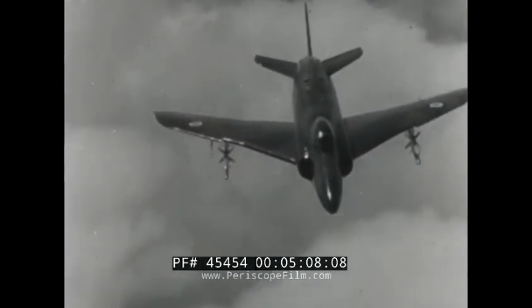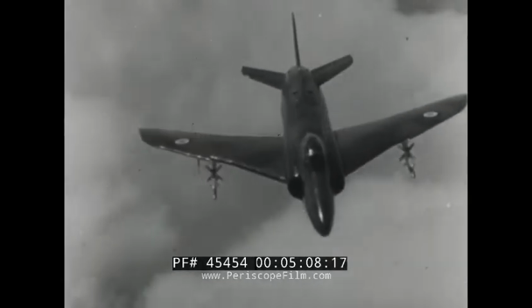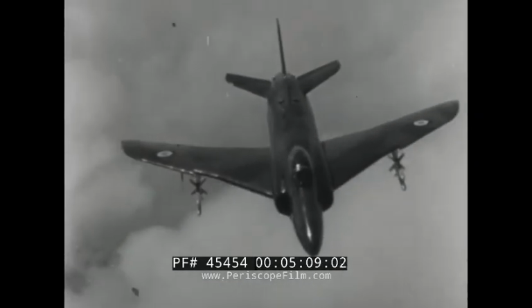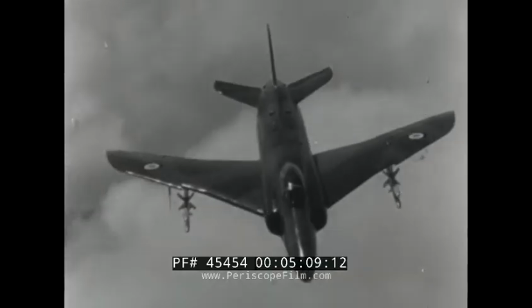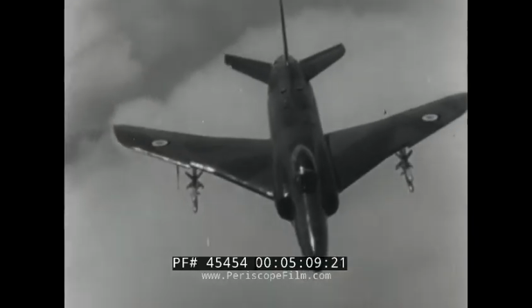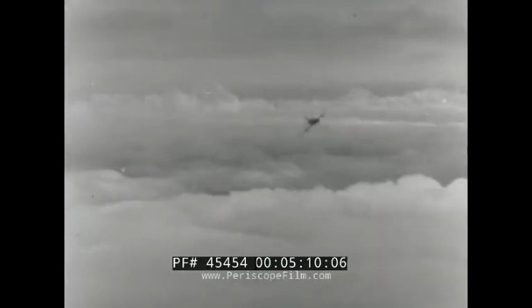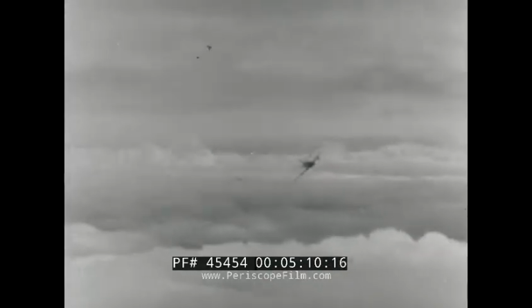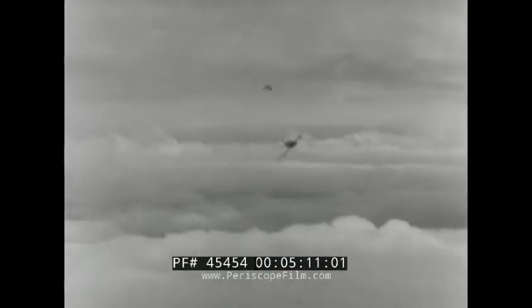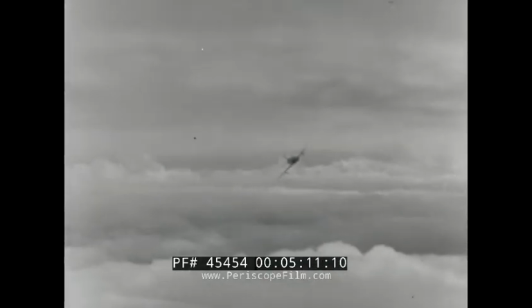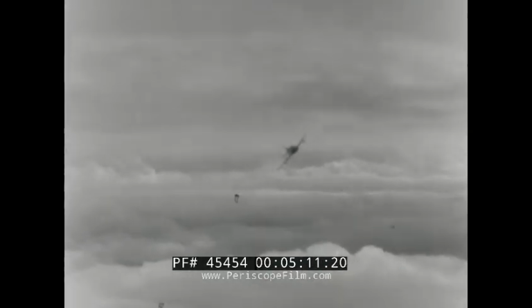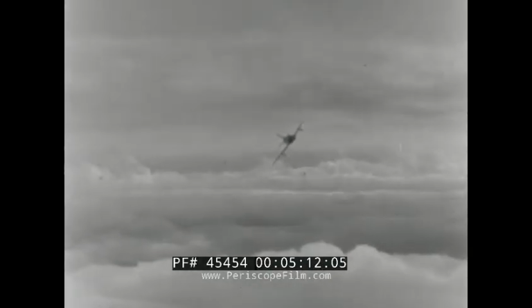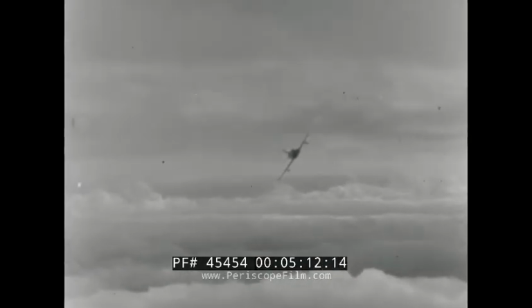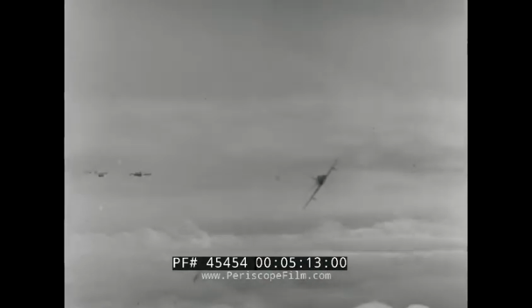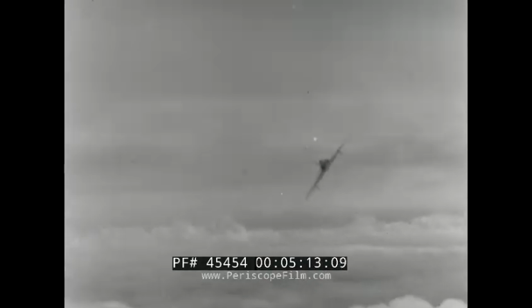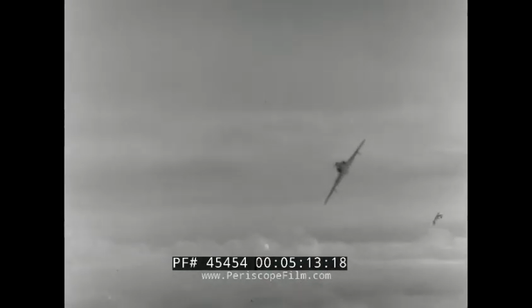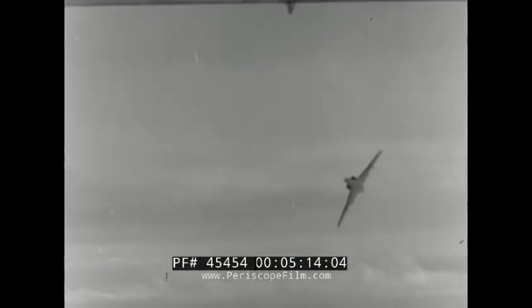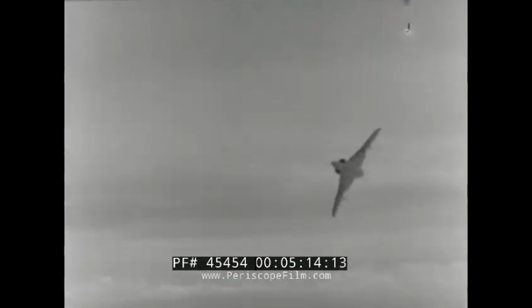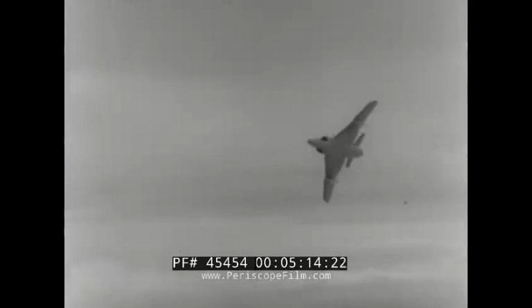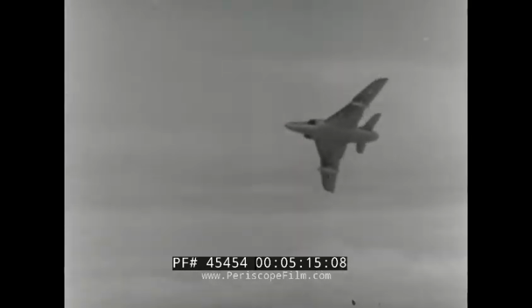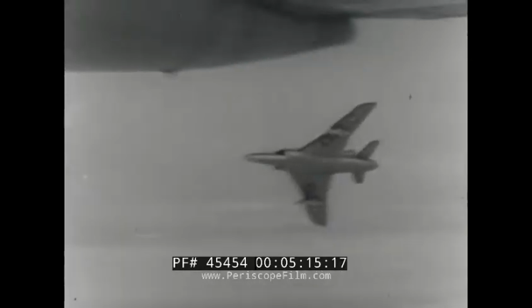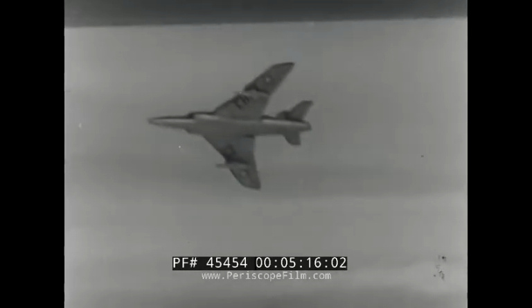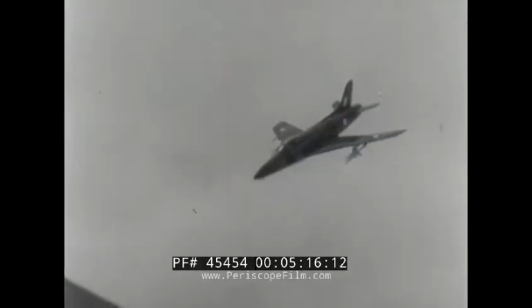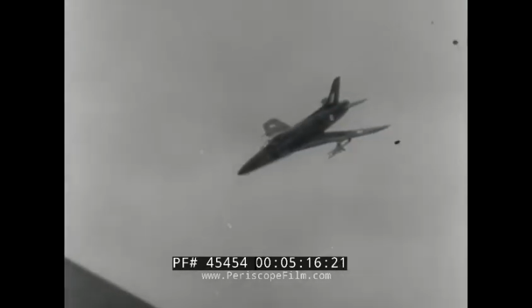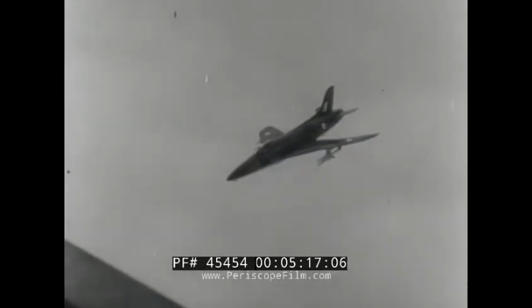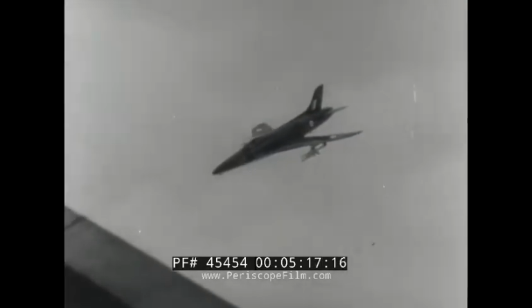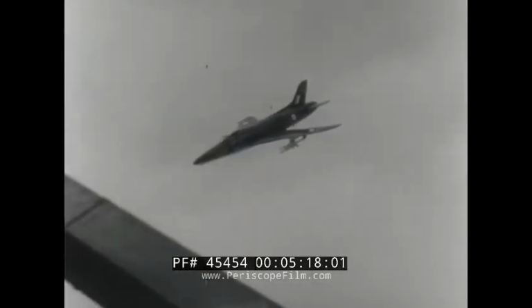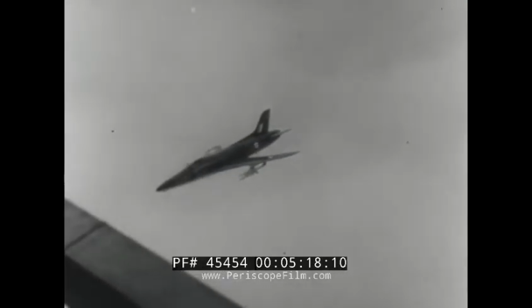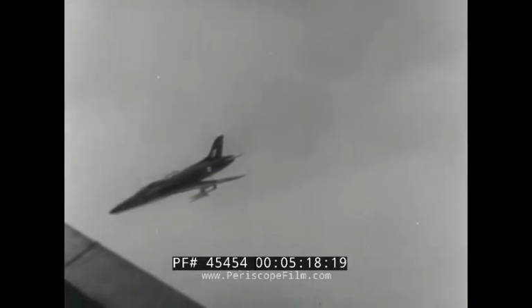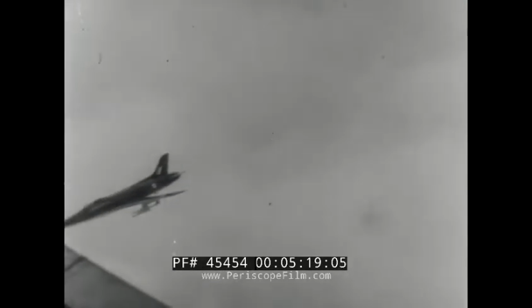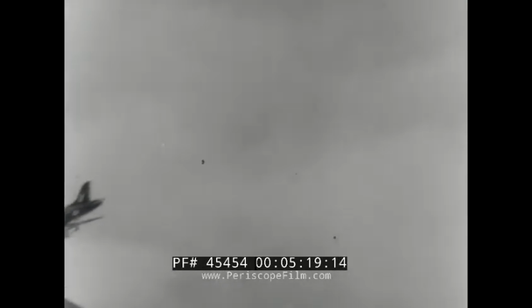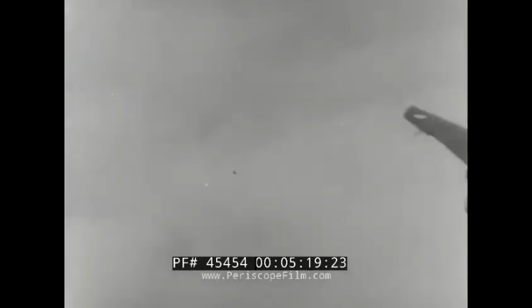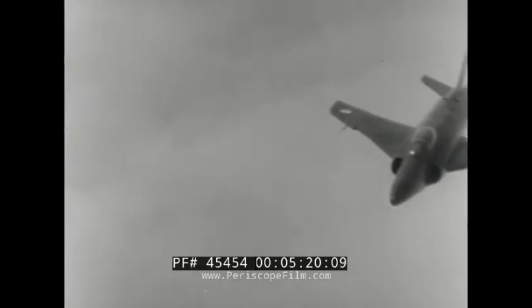Vickers Supermarine Swifts were there. The latest version is intended for specialised roles, including service trials of the Fairey Fireflash guided missile. Their performance at low level and their rate of climb are exceptional.